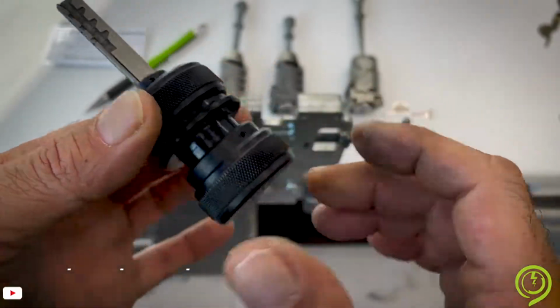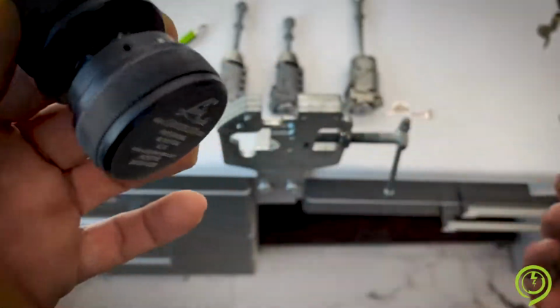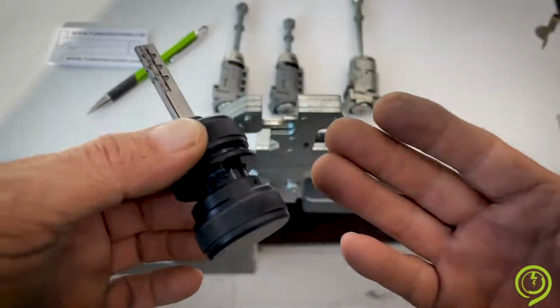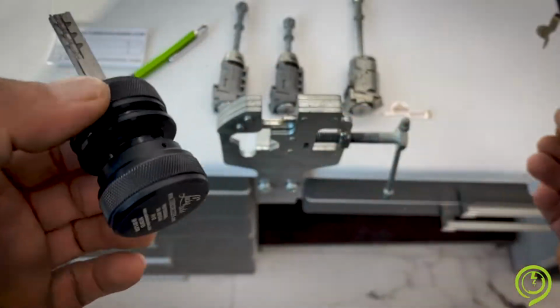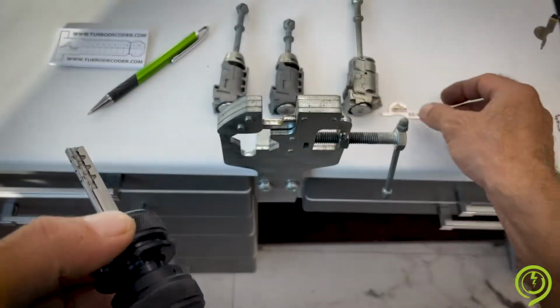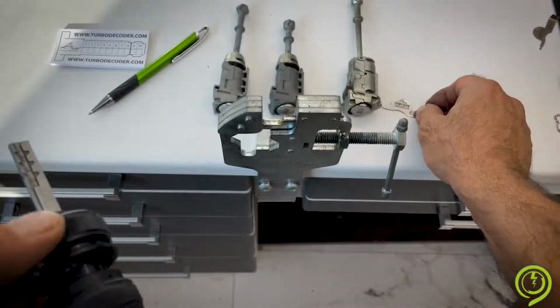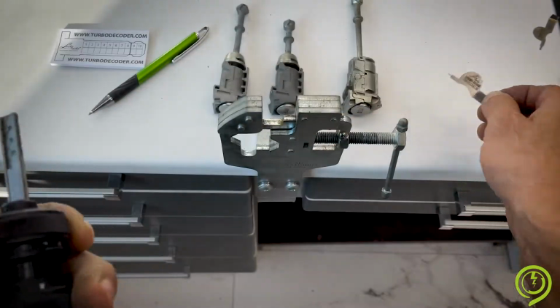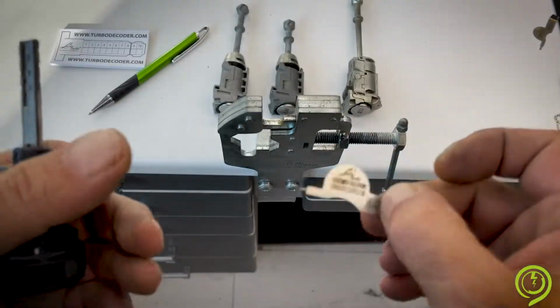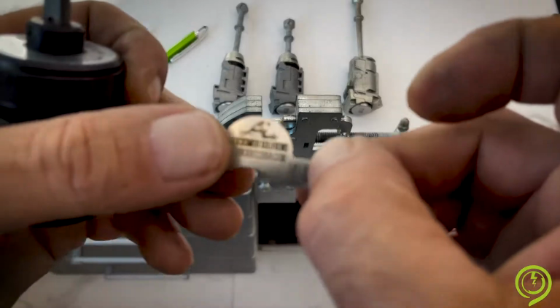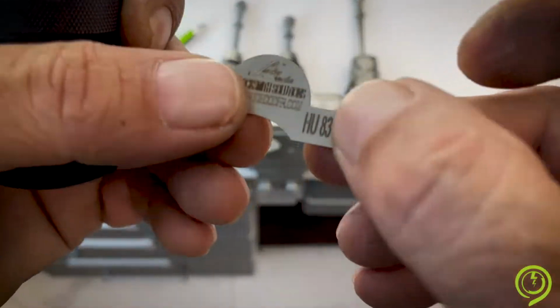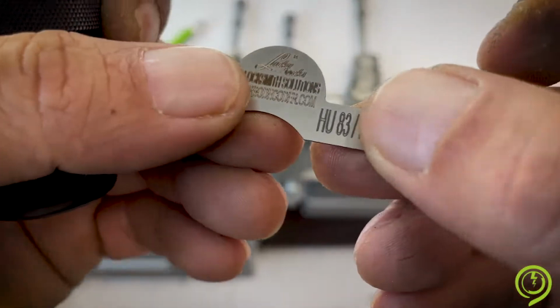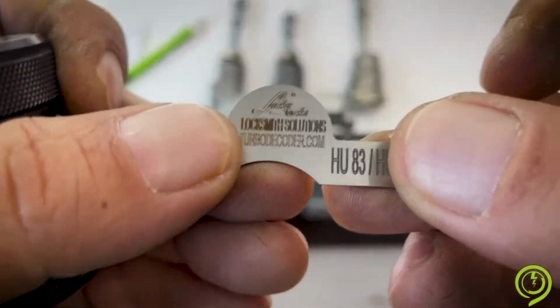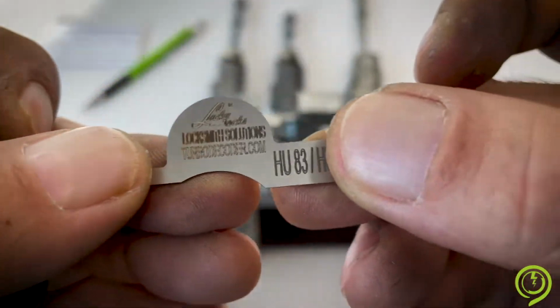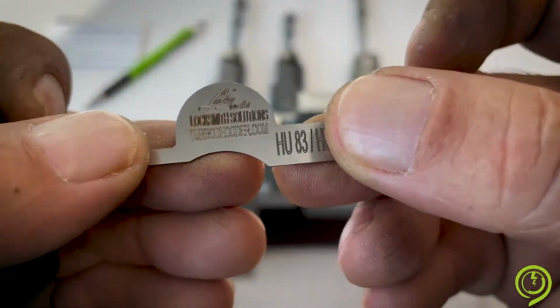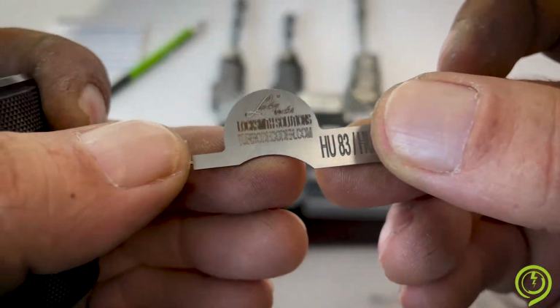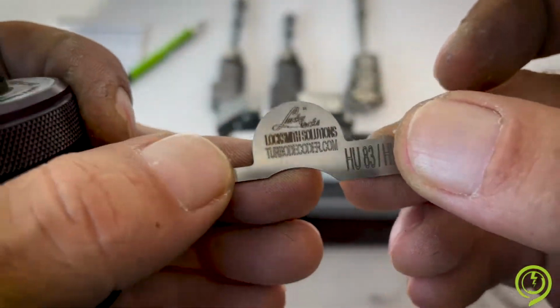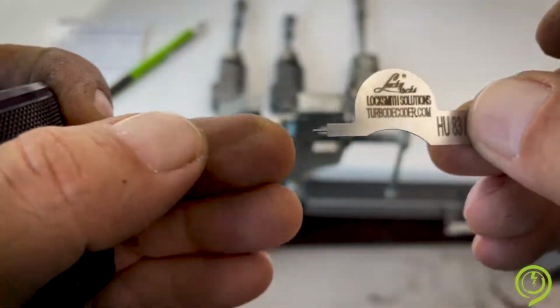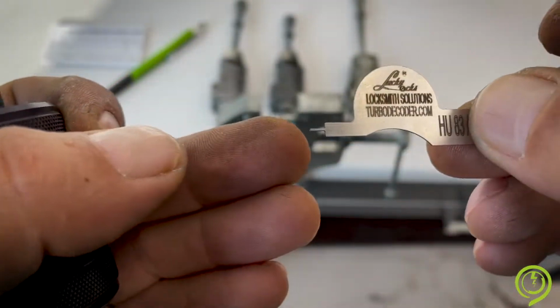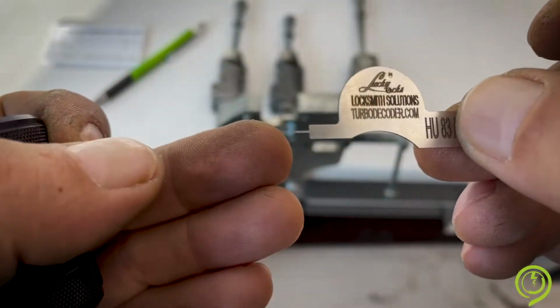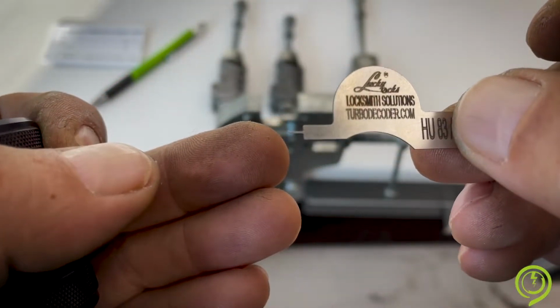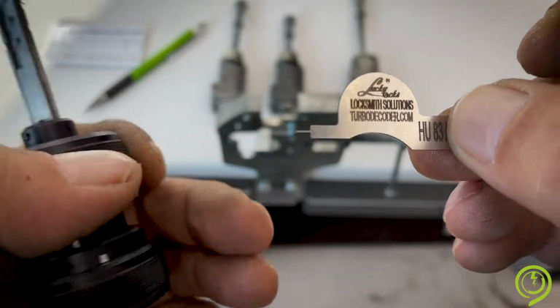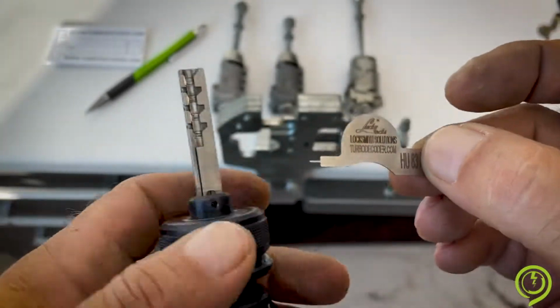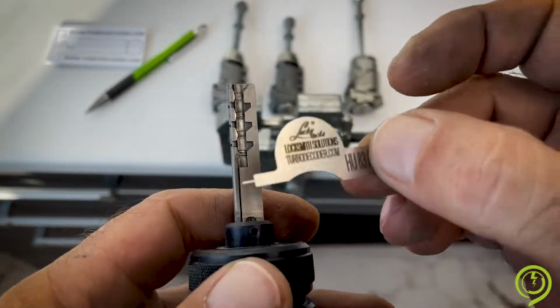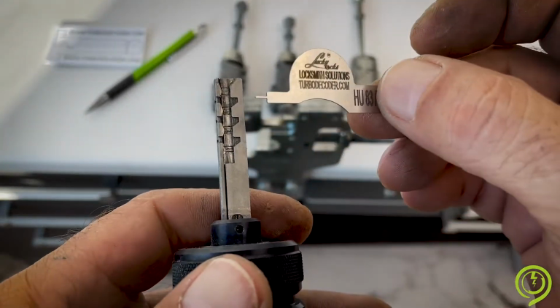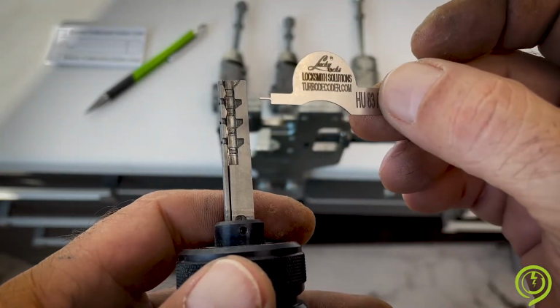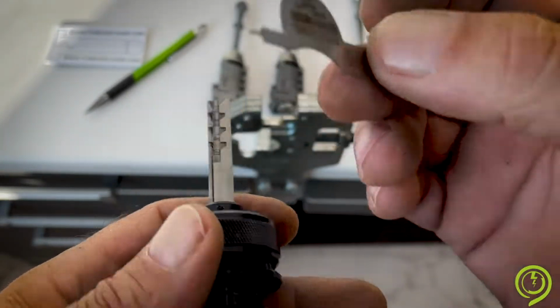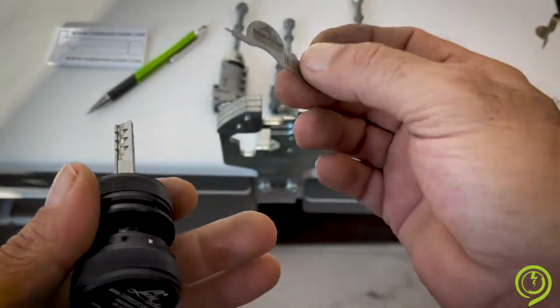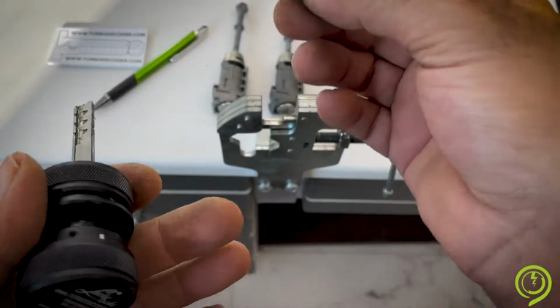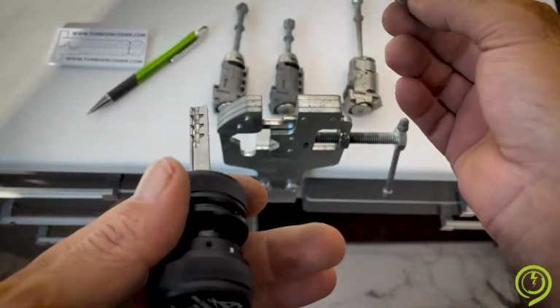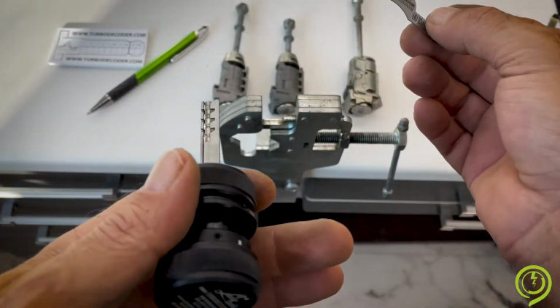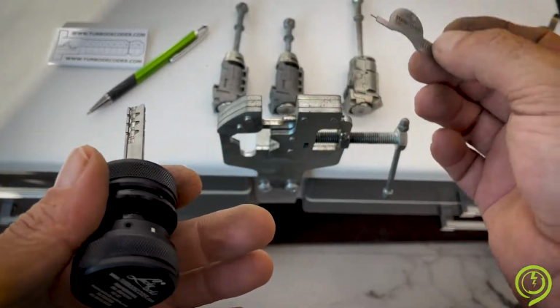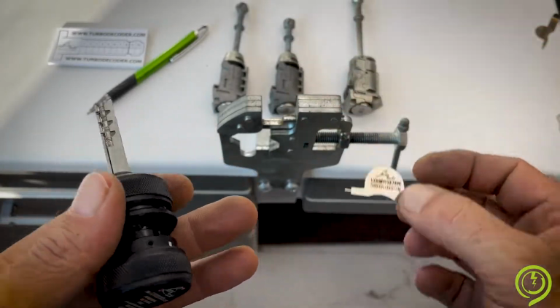Inside the box you will find the HU83 set-up device to reset the pins before you start the procedure.